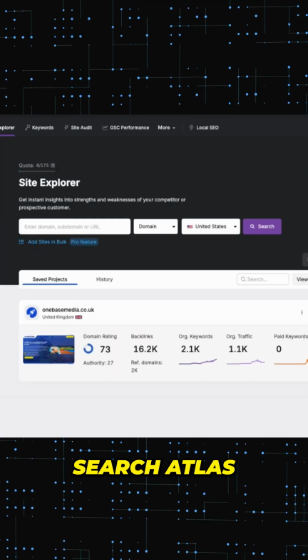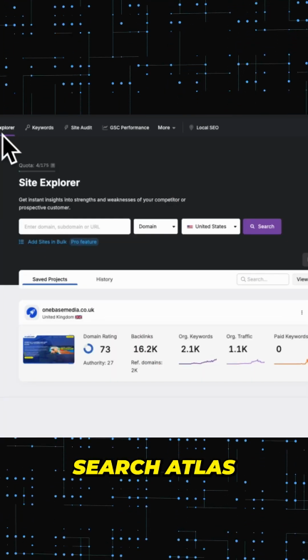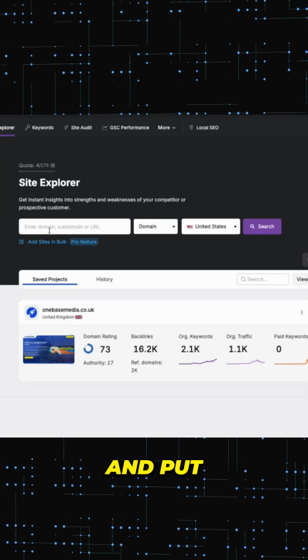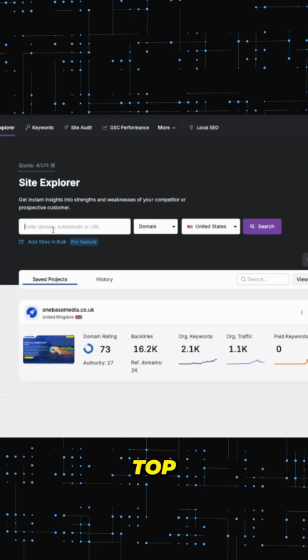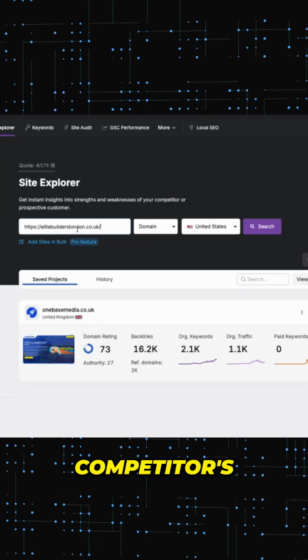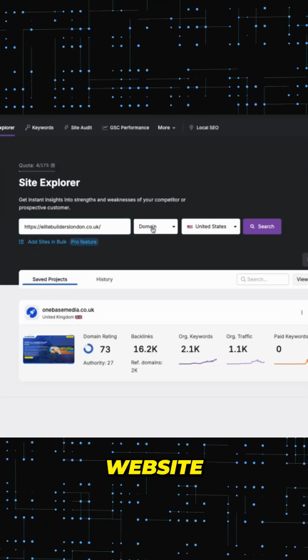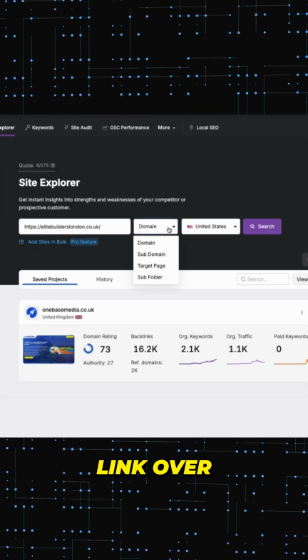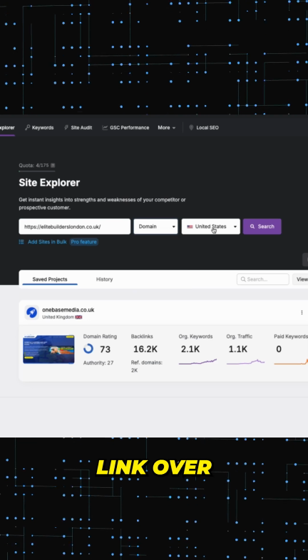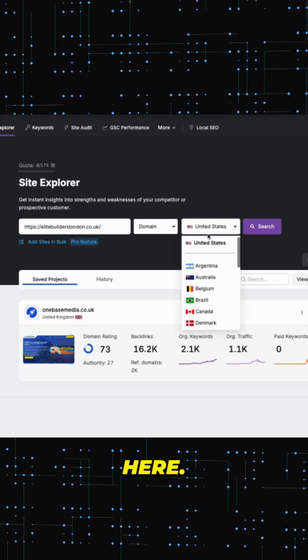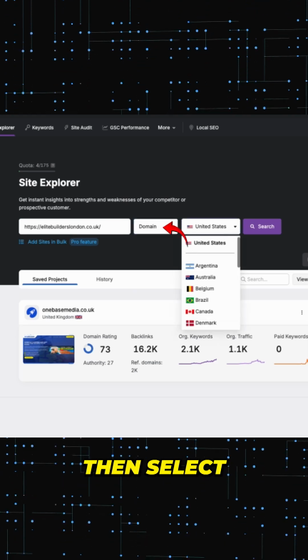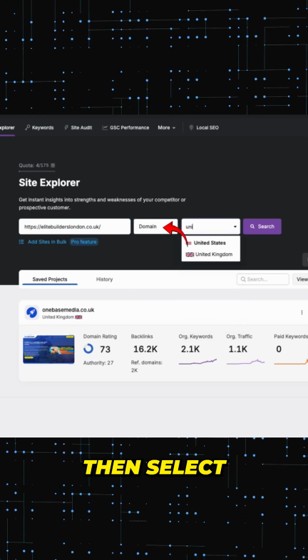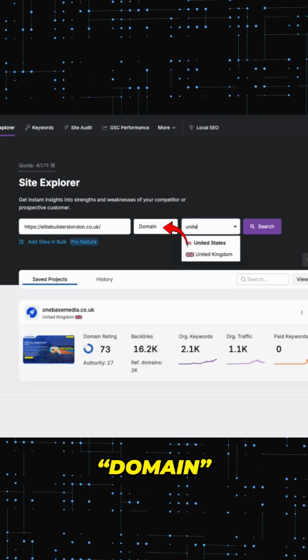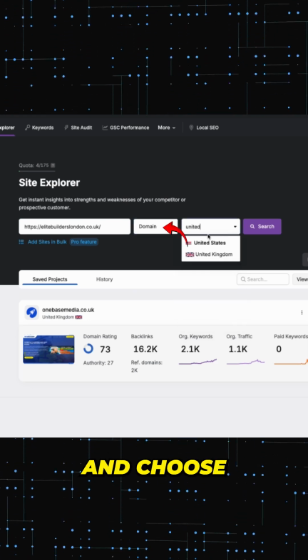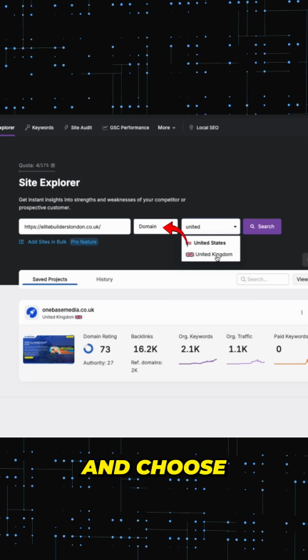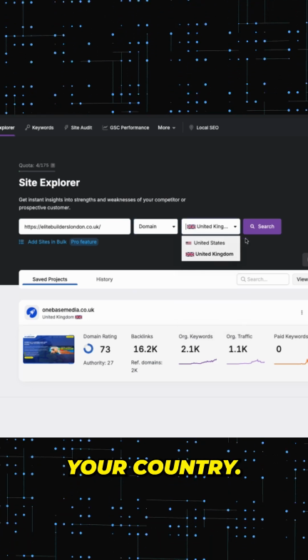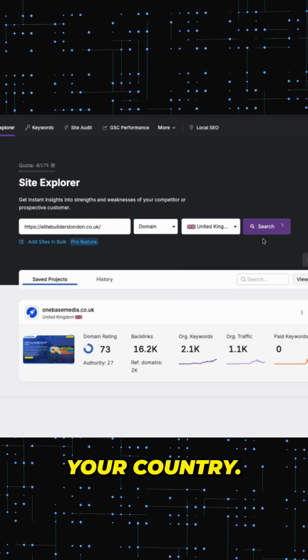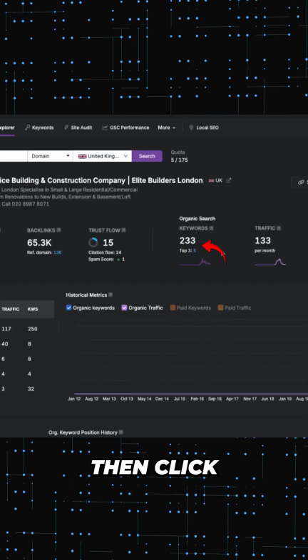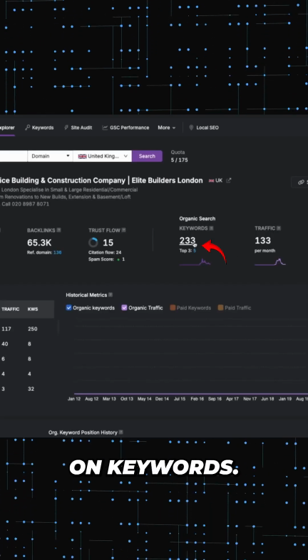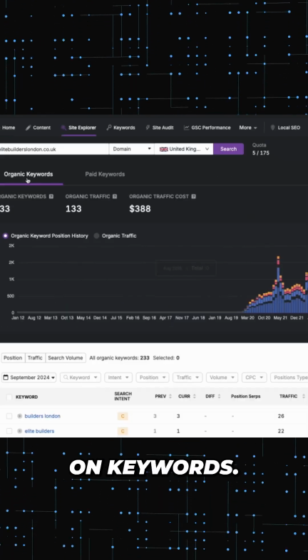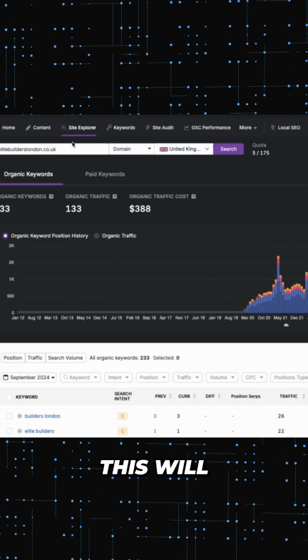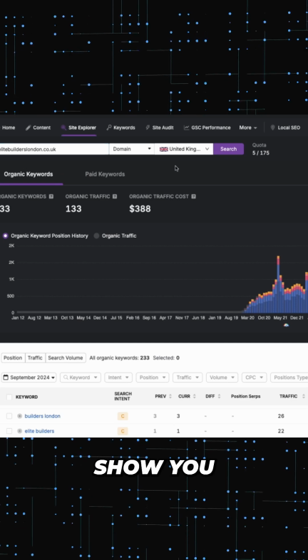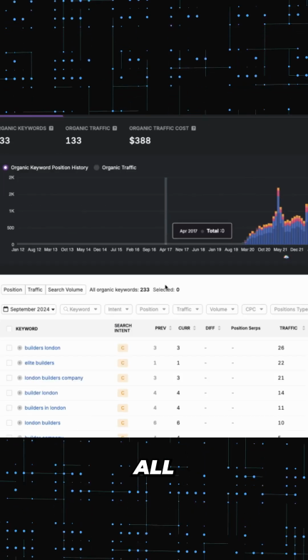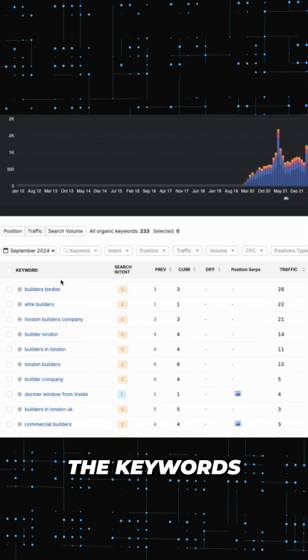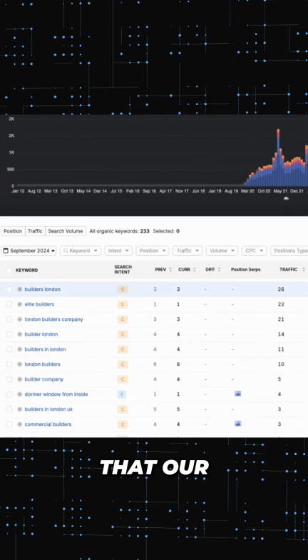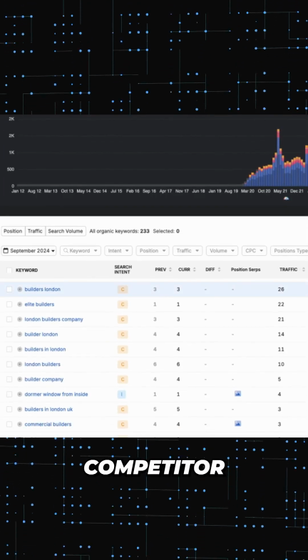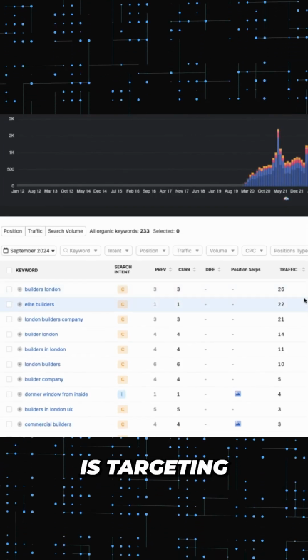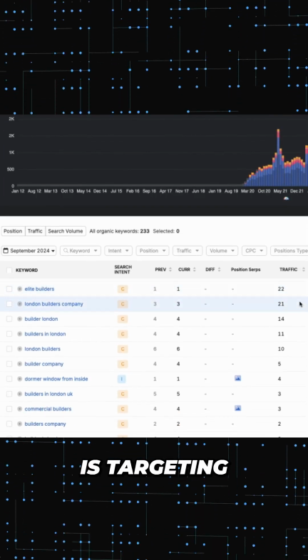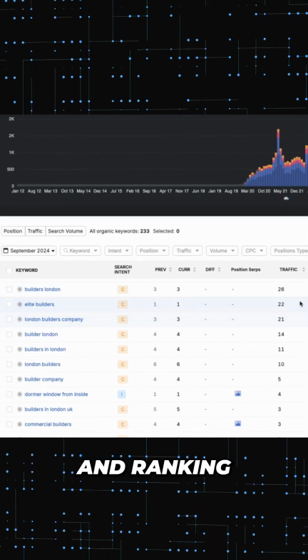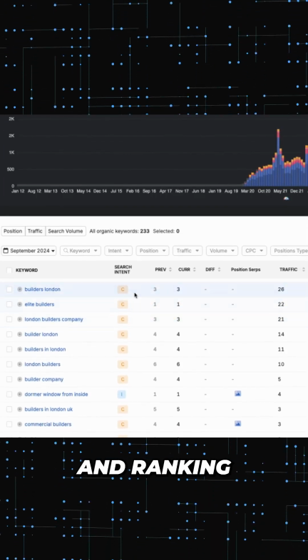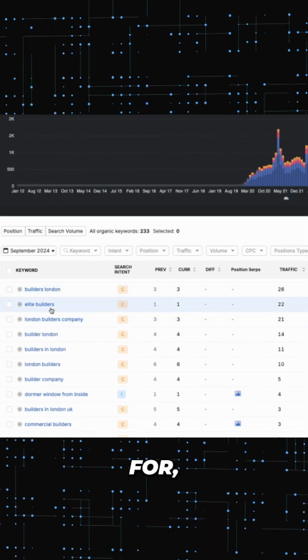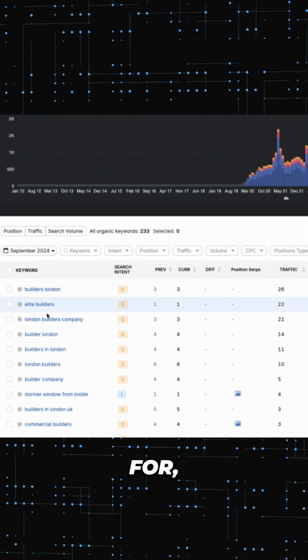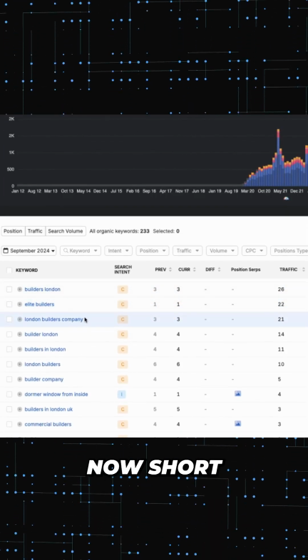Put in your top competitor's website link, then select domain and choose your country, then click on keywords. This will show you all the keywords that your competitor is targeting and ranking for.